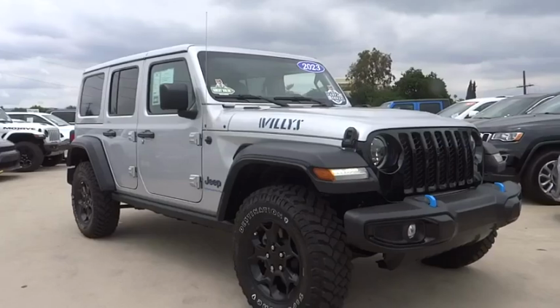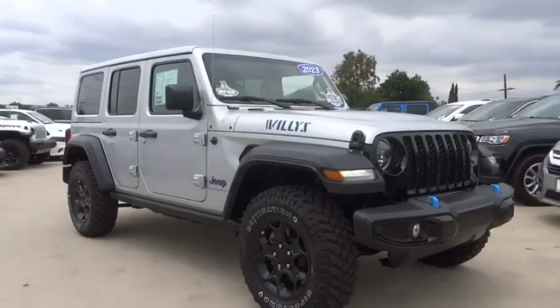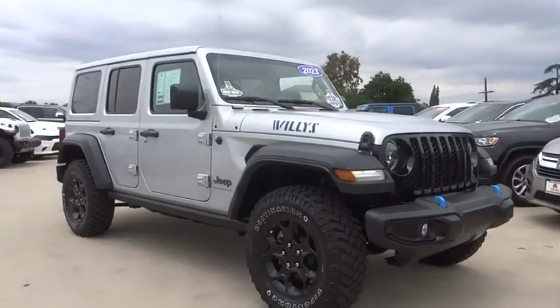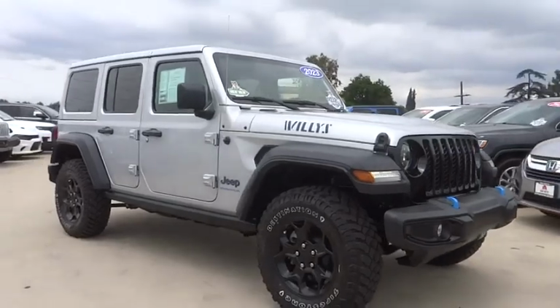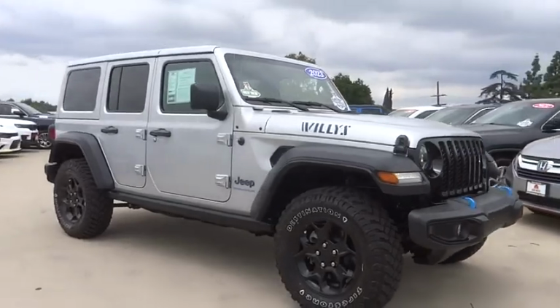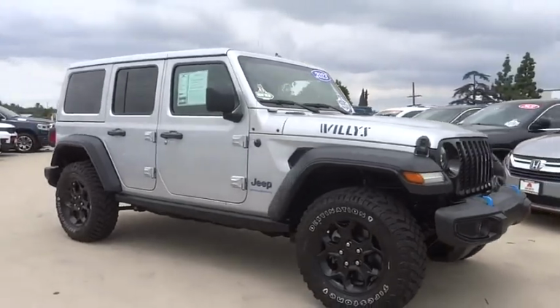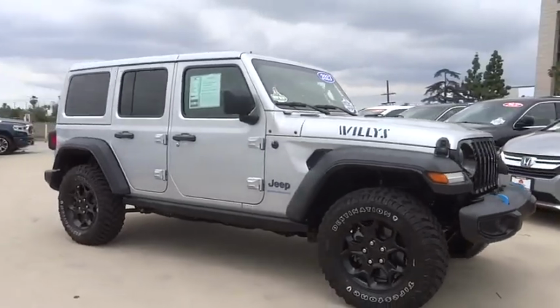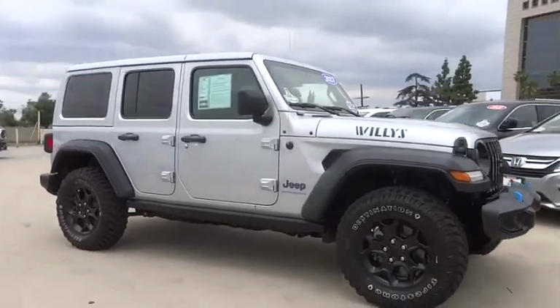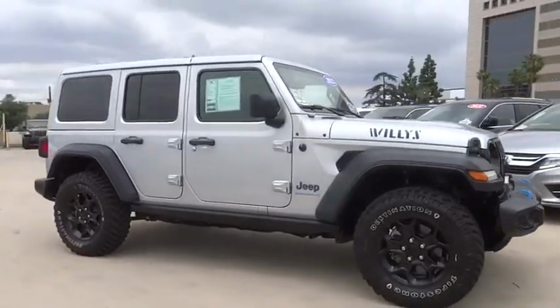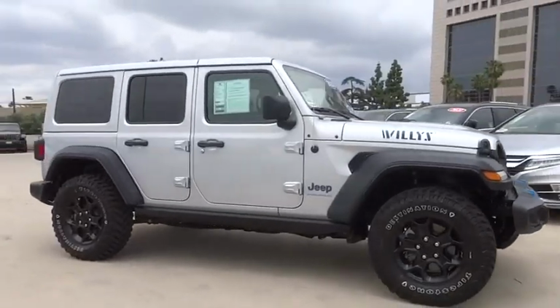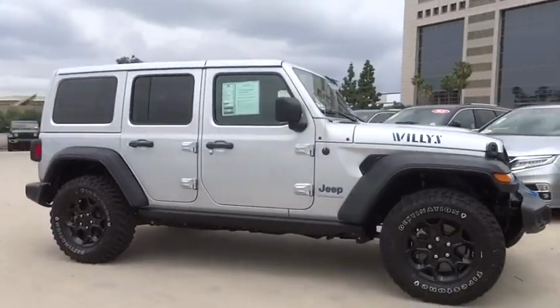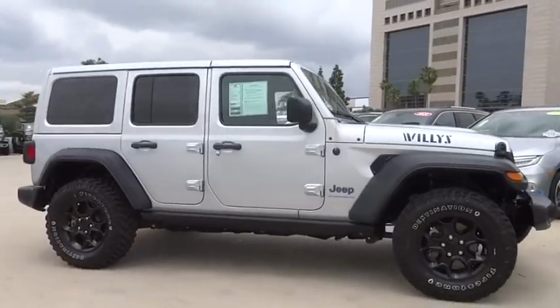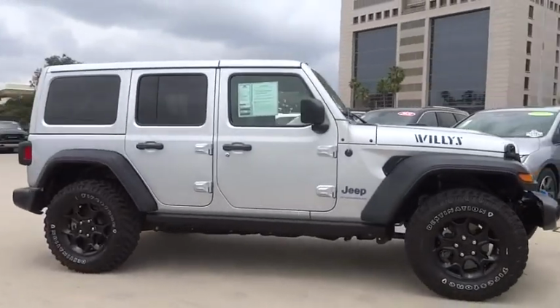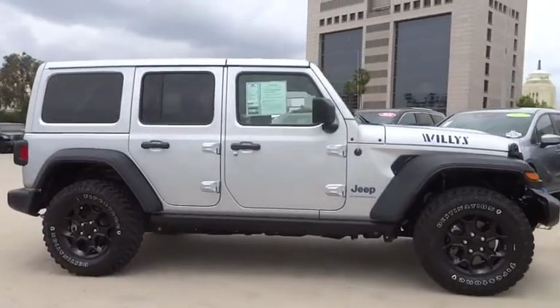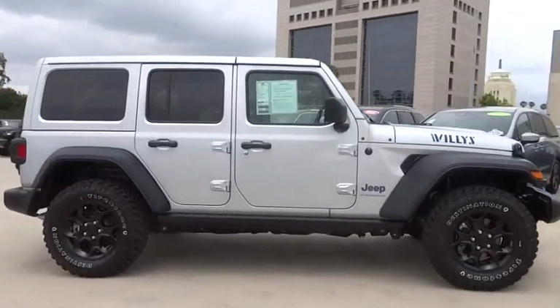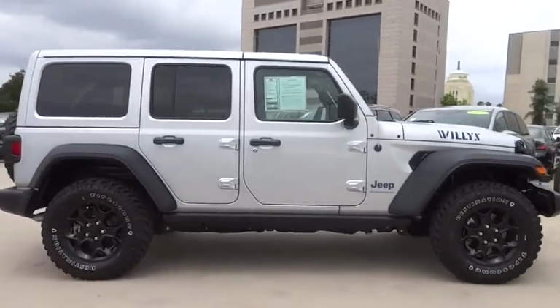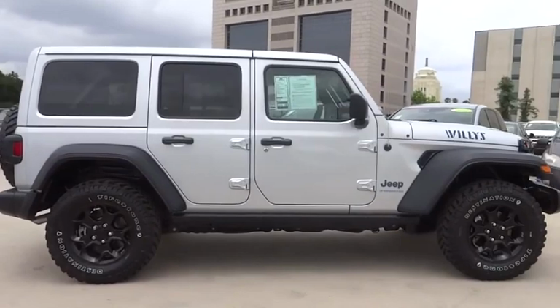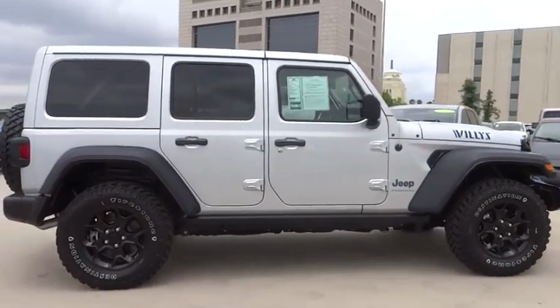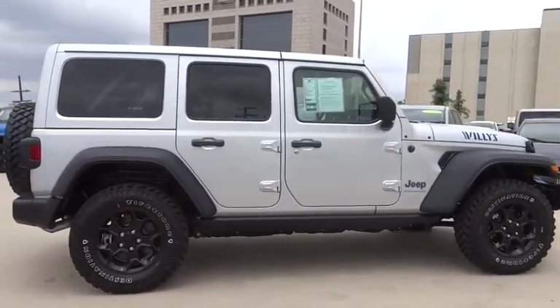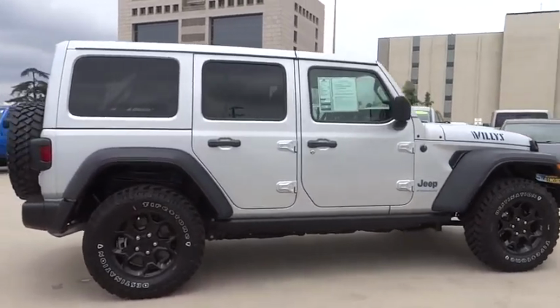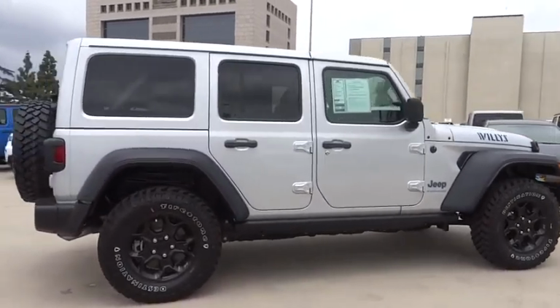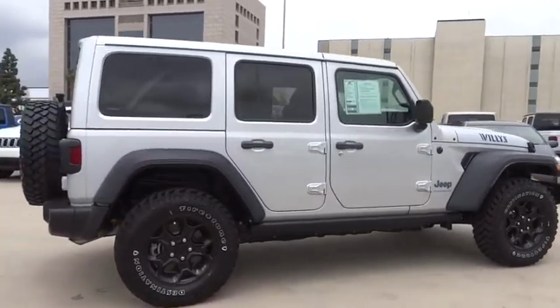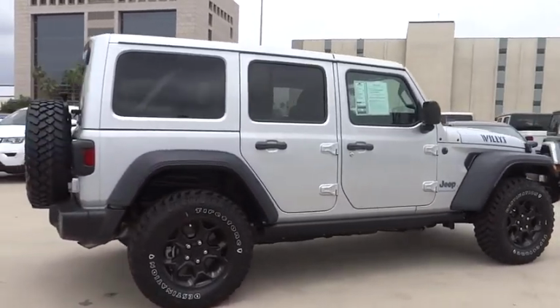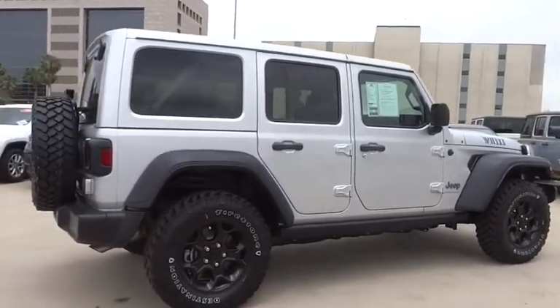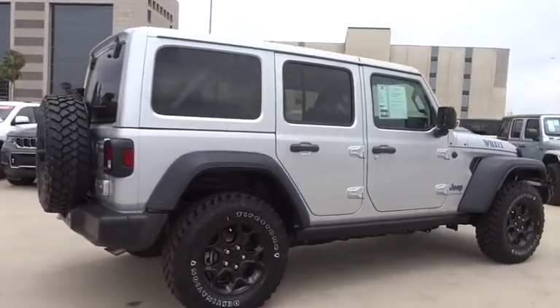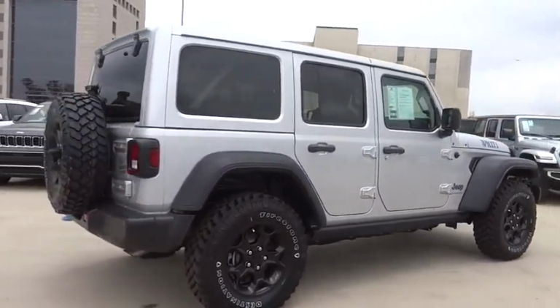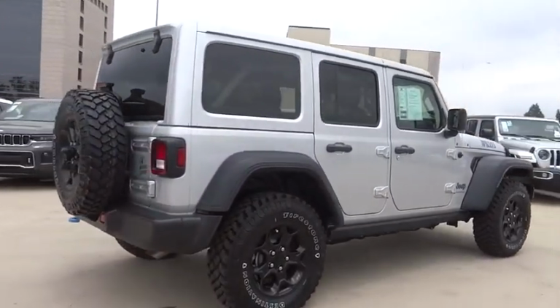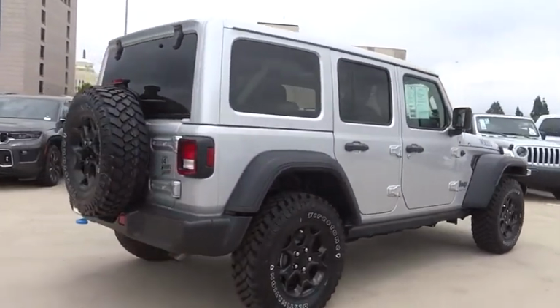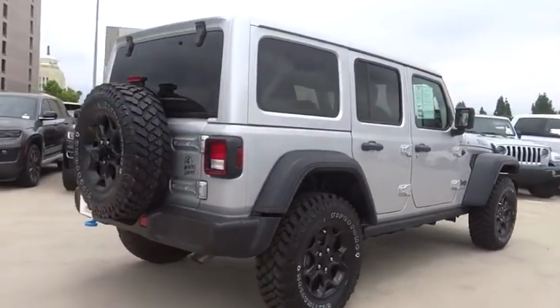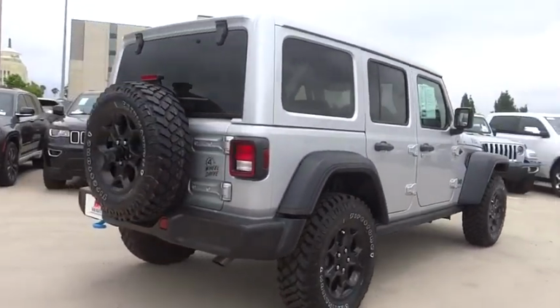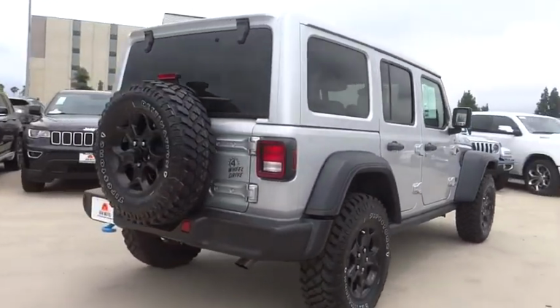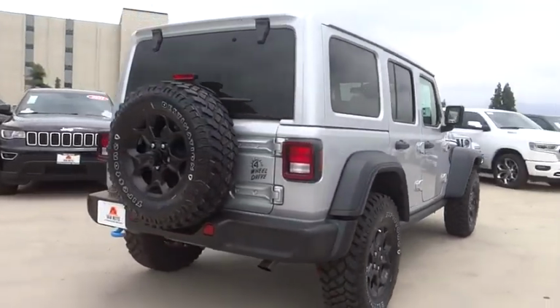Don't miss this great vehicle. It's equipped with great features. You'll want to take this vehicle home. Make a great choice today. Visit the dealership today and see this vehicle firsthand.